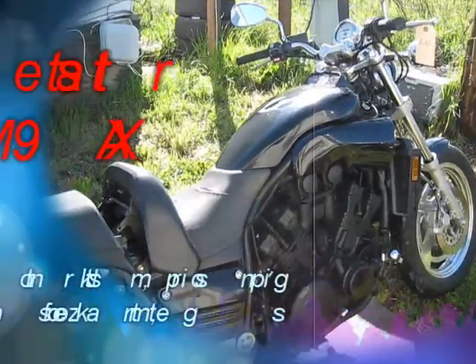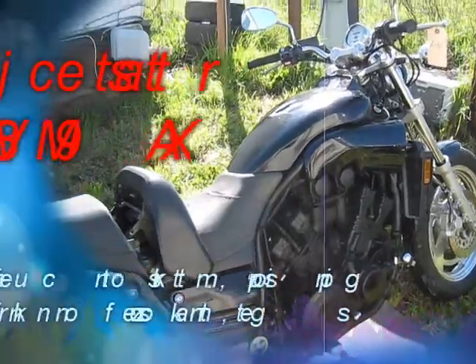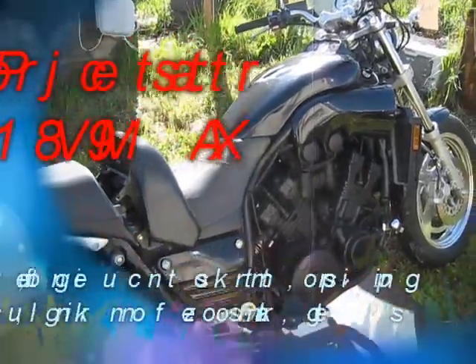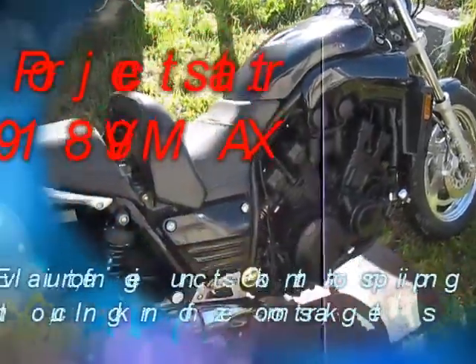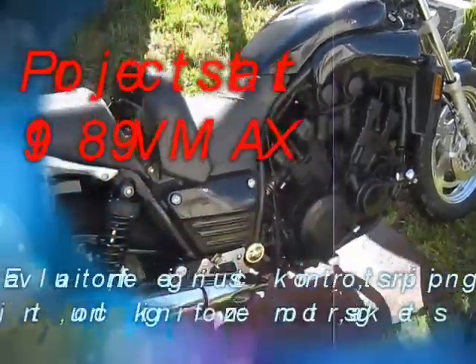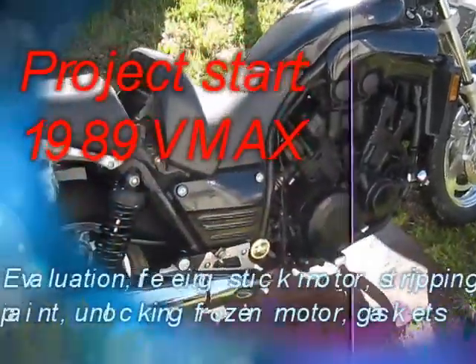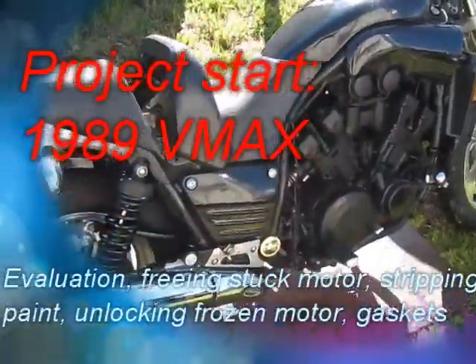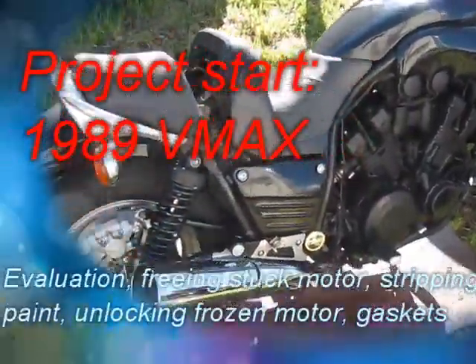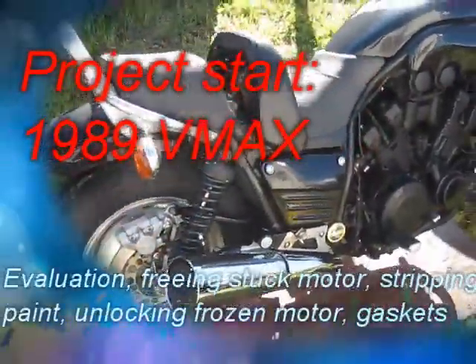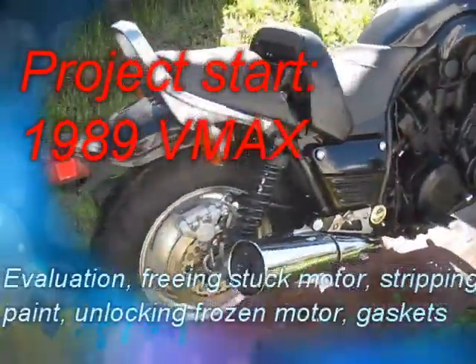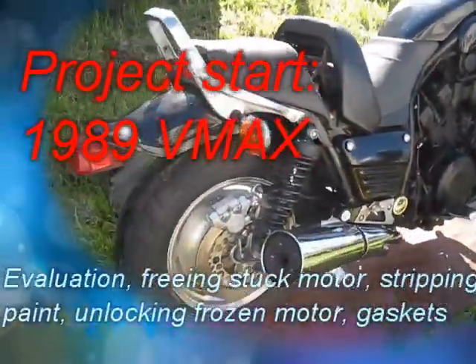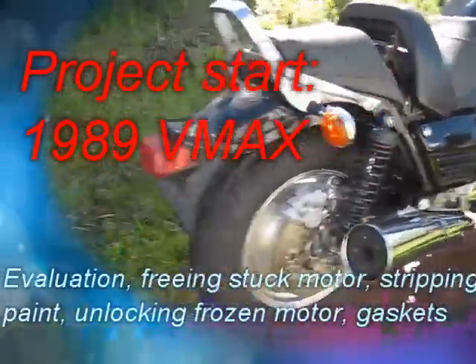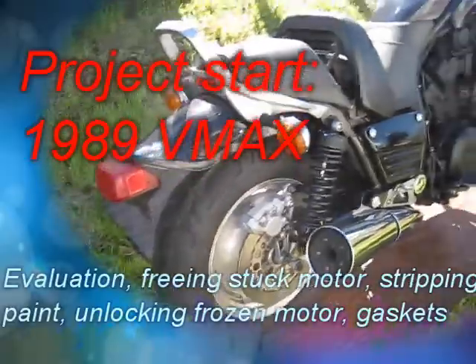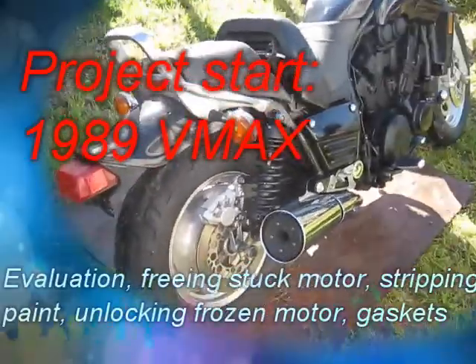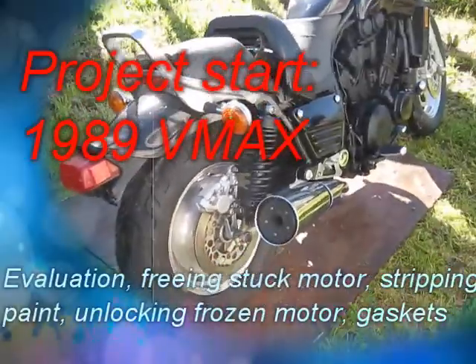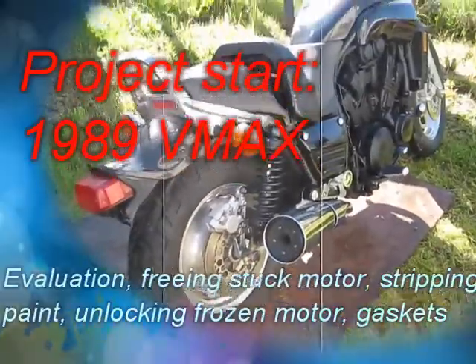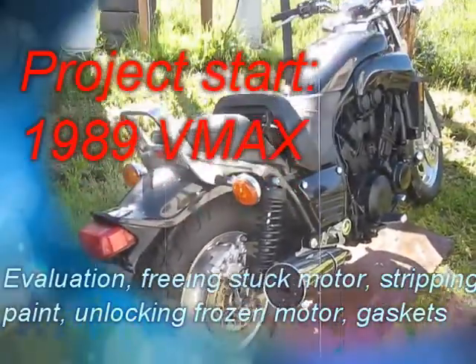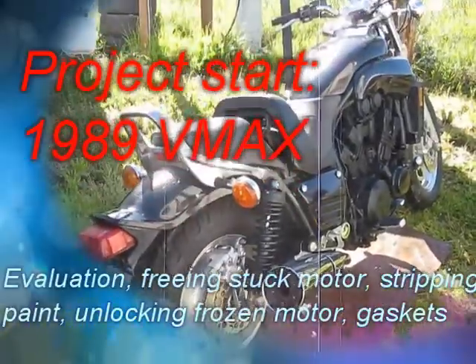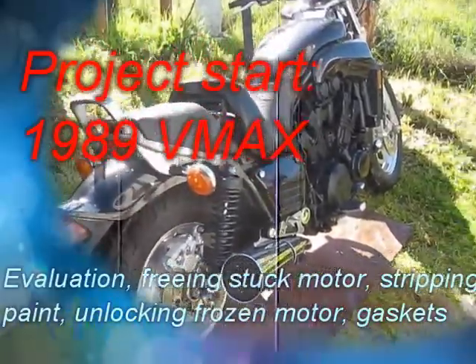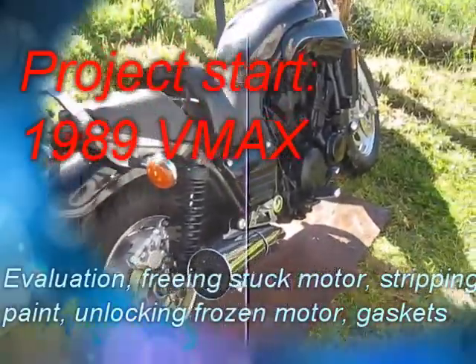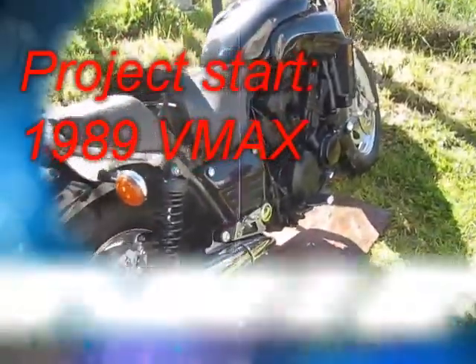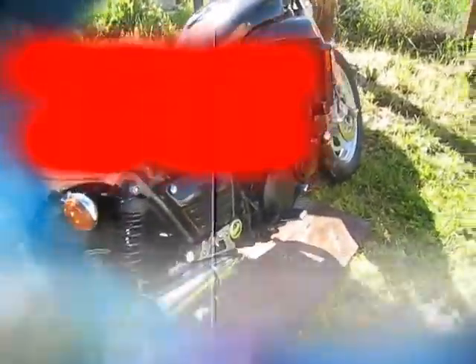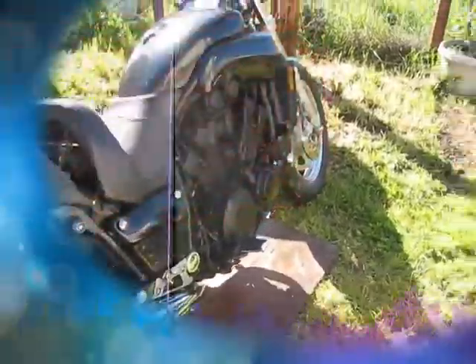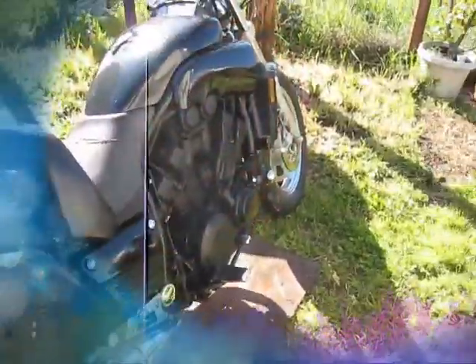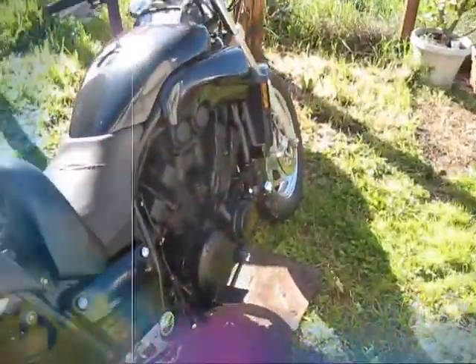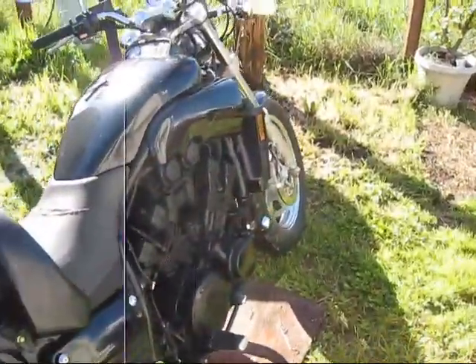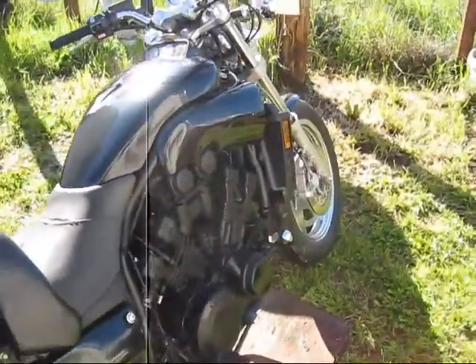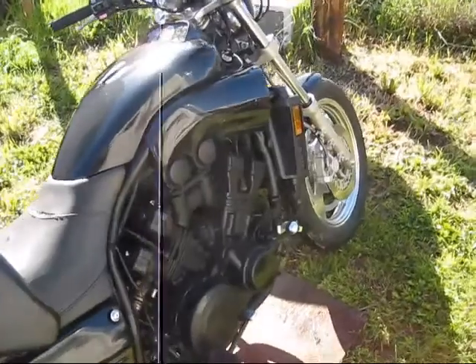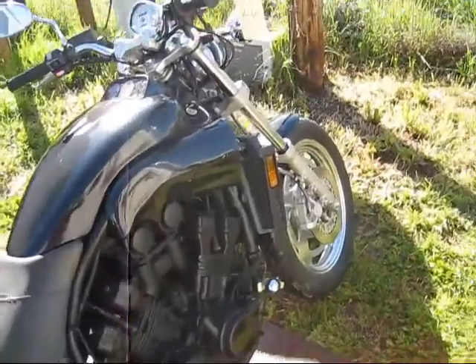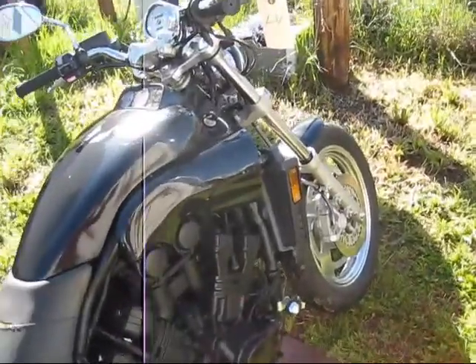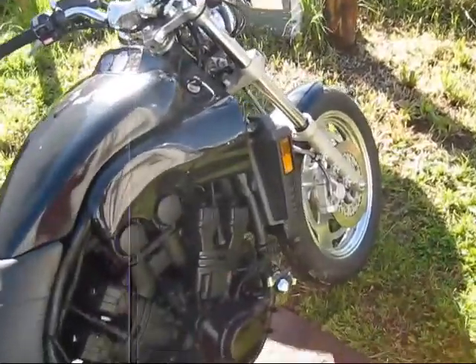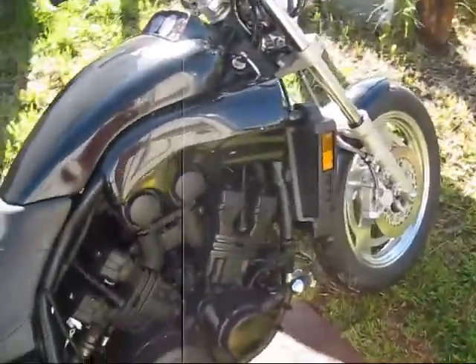Good morning folks. This is the start of another project. This is a 1989 Yamaha V-Max.